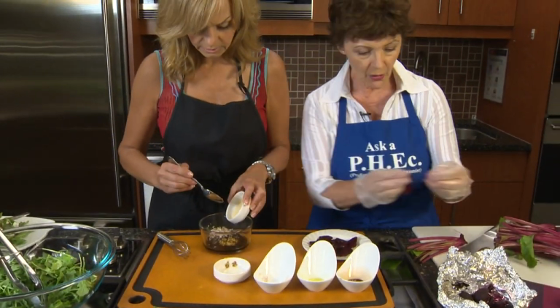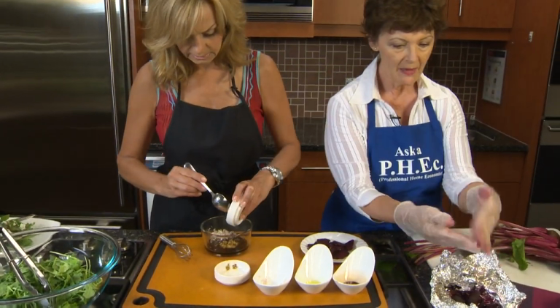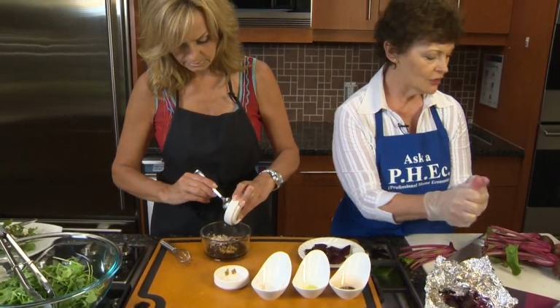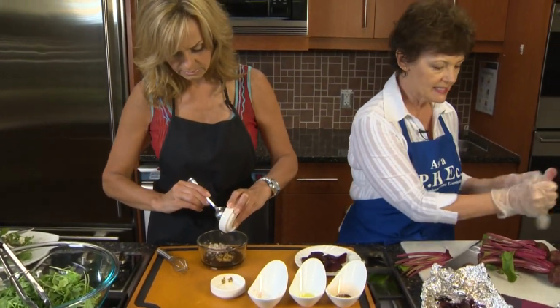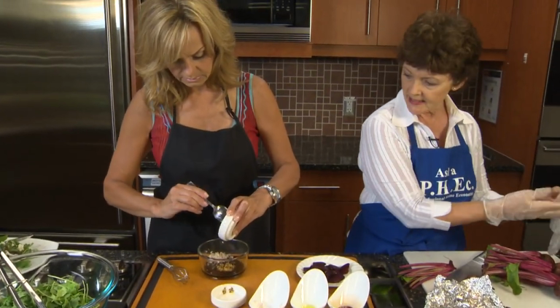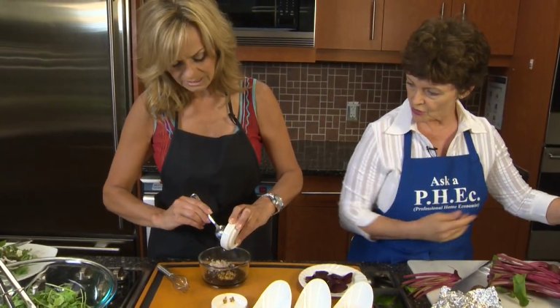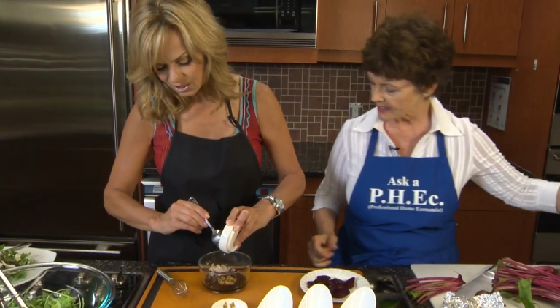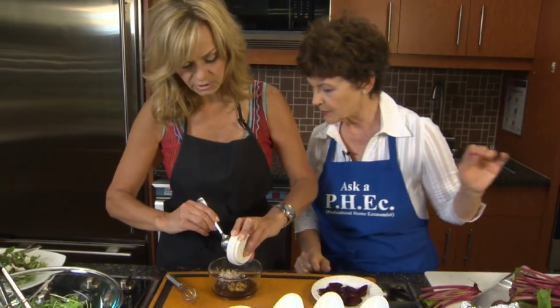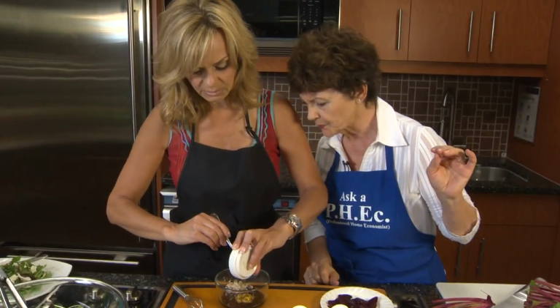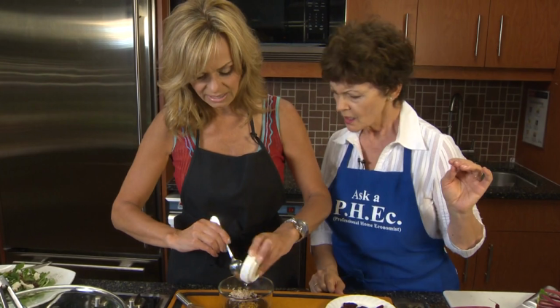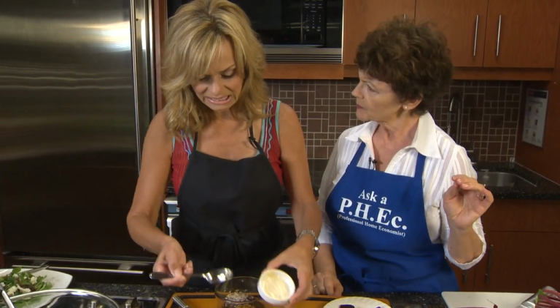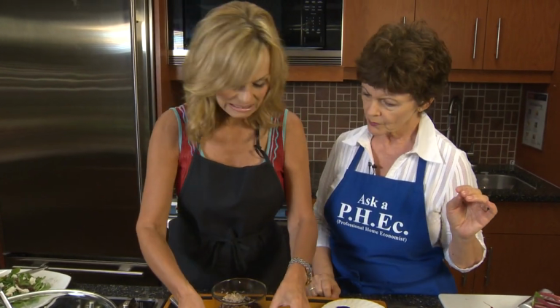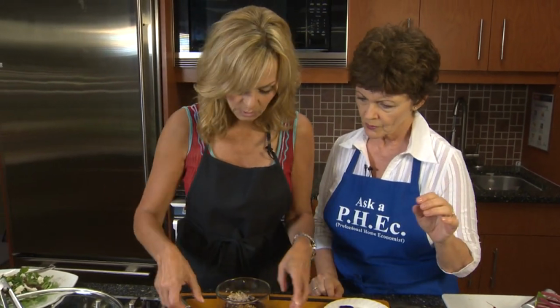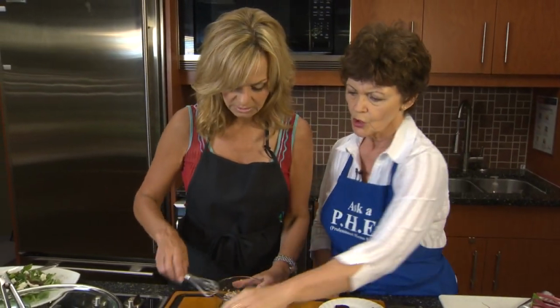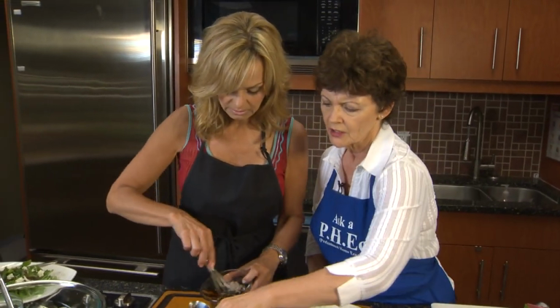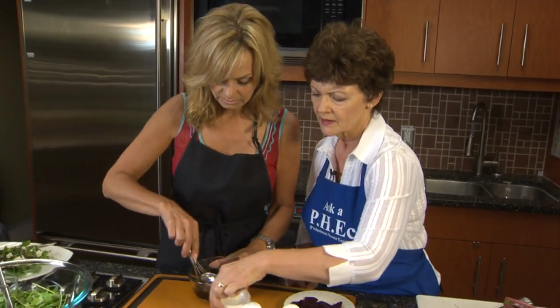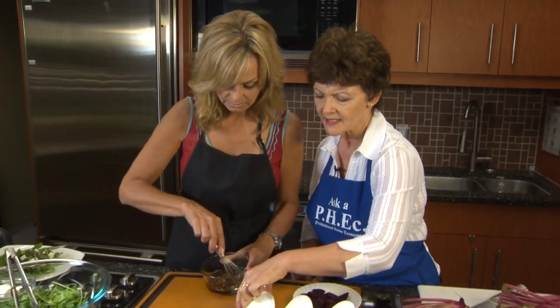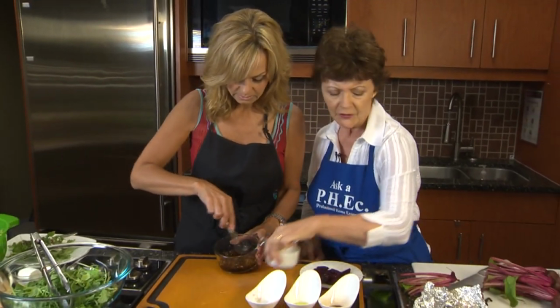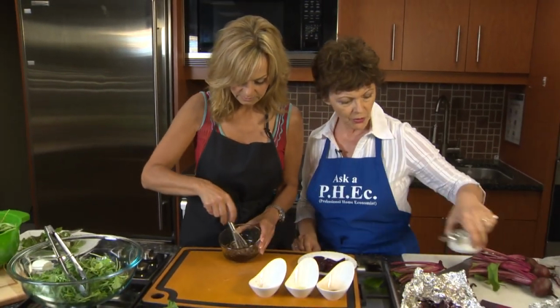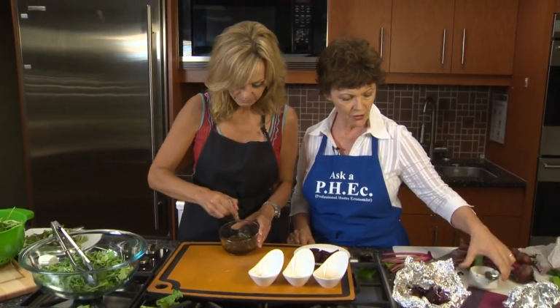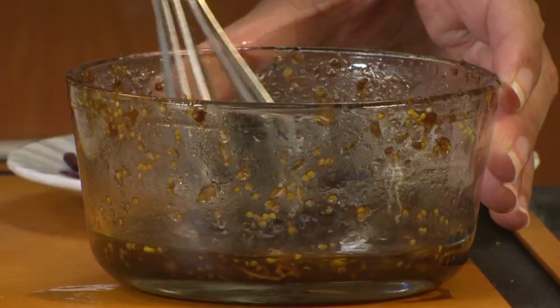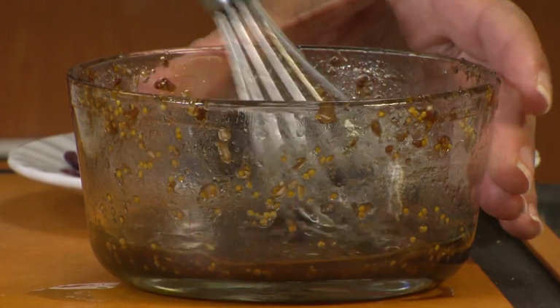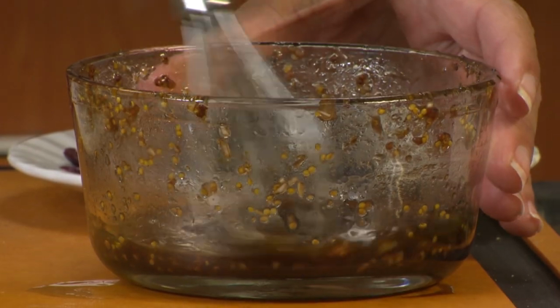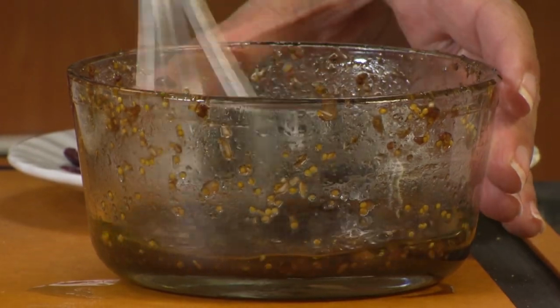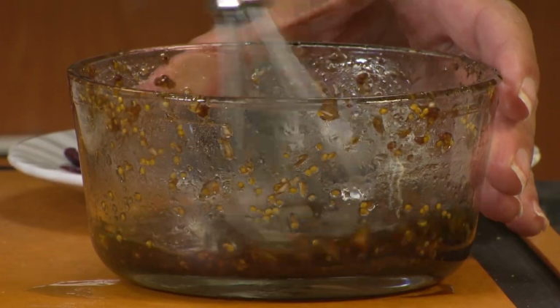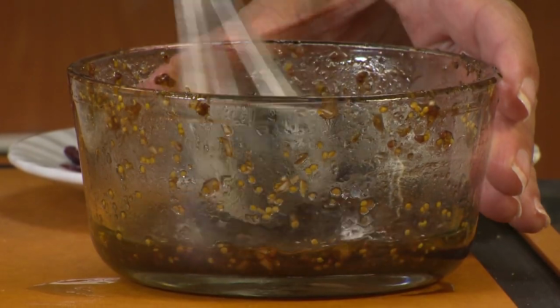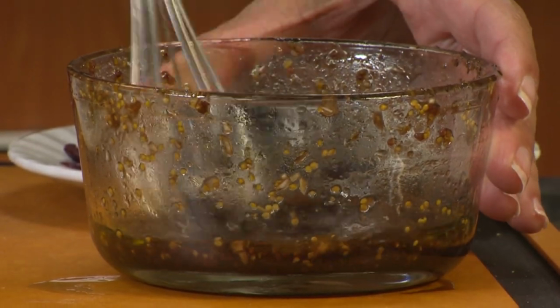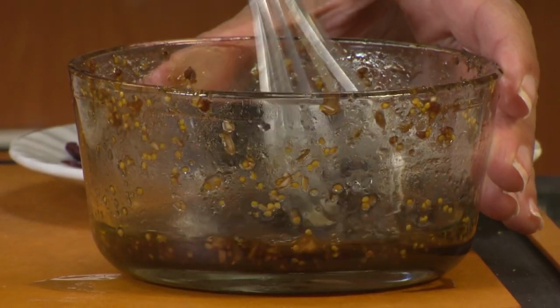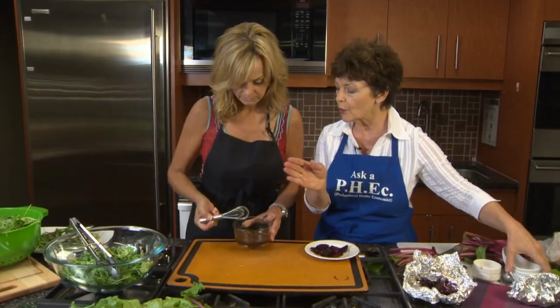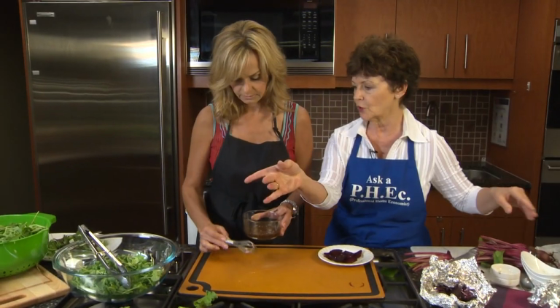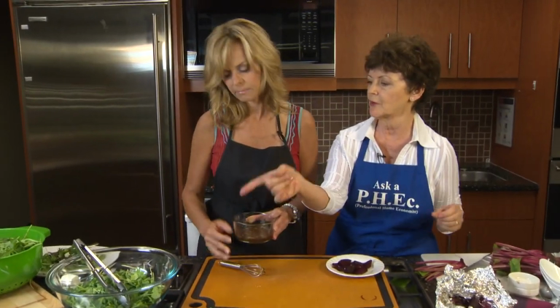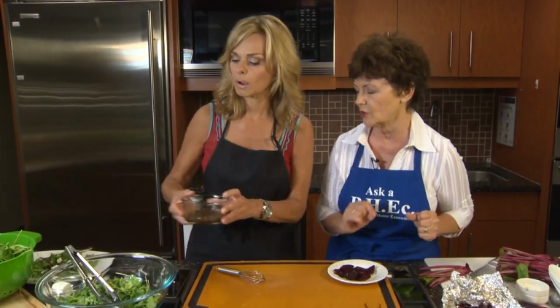Very easy — then you're going to slice that. Beets look difficult, but they're not, because it's the oven or the grill doing the cooking, not you. The dressing is nice and thick, and then you're going to pour most of it over top of the arugula.